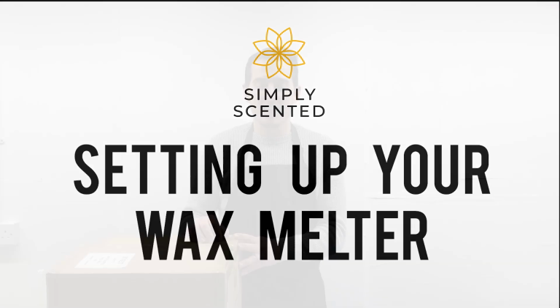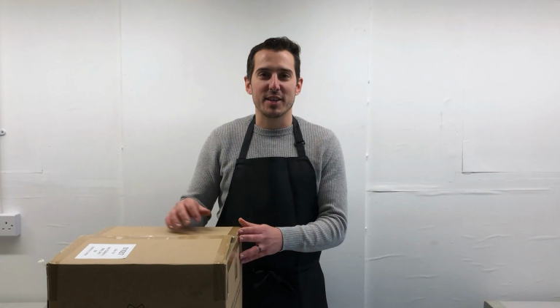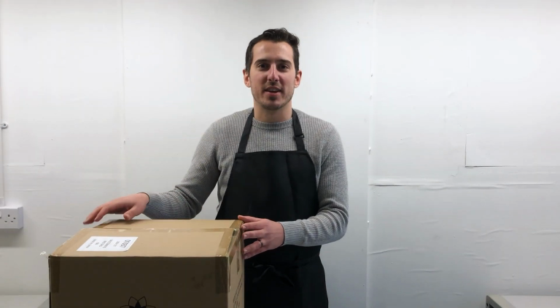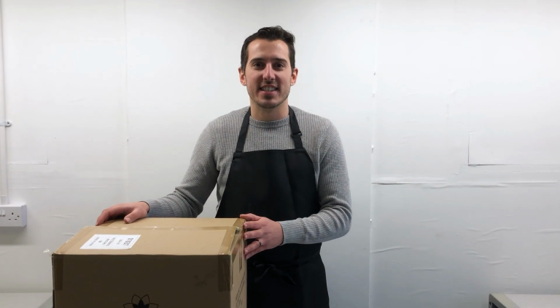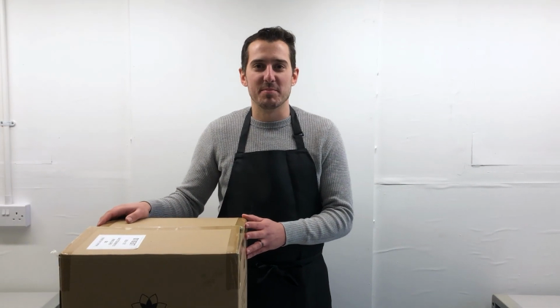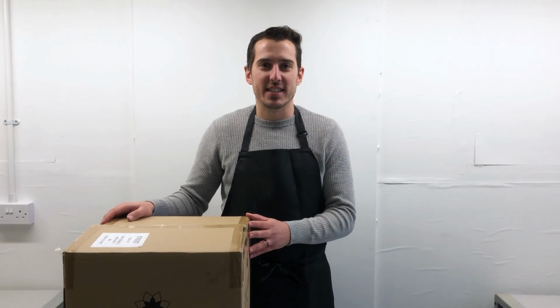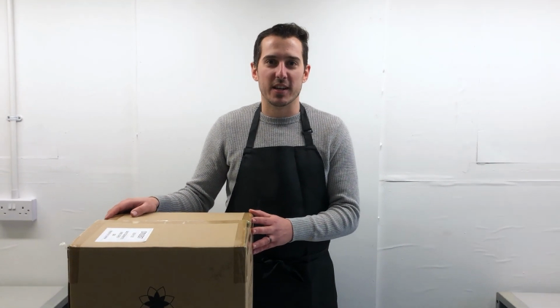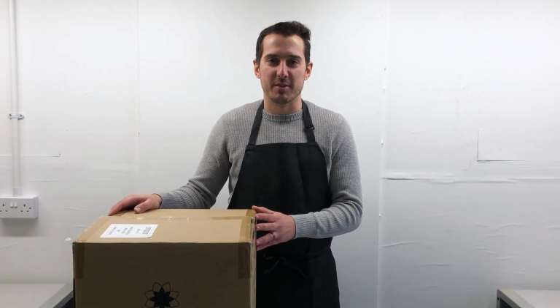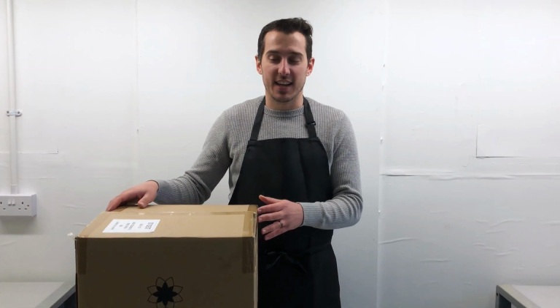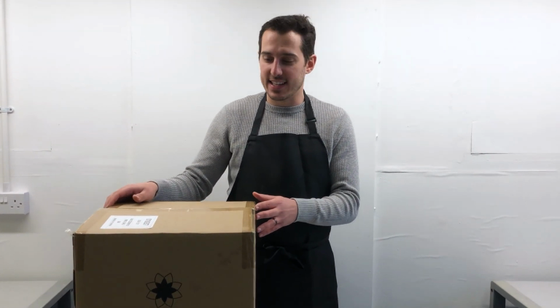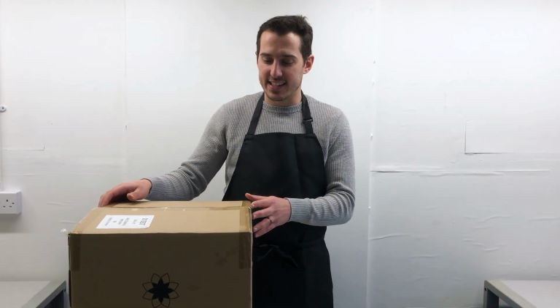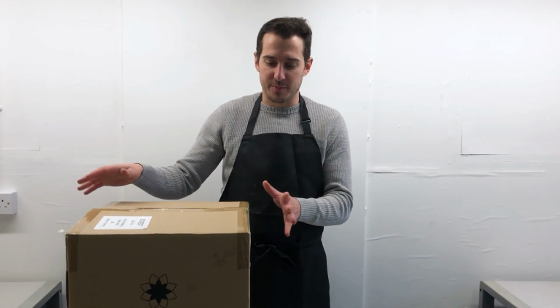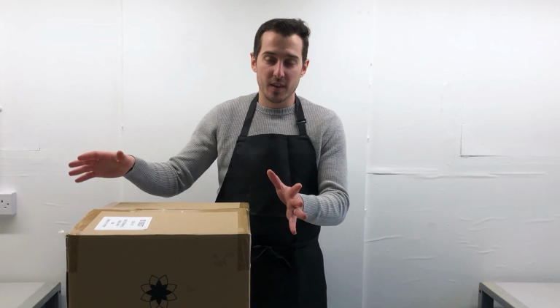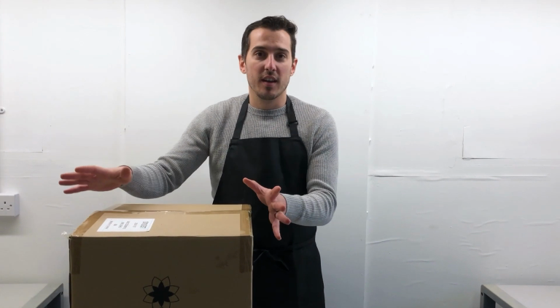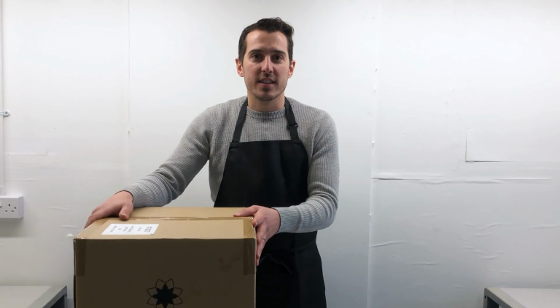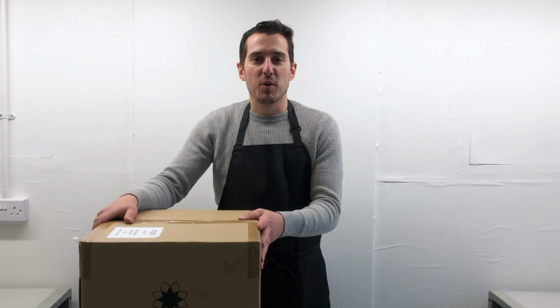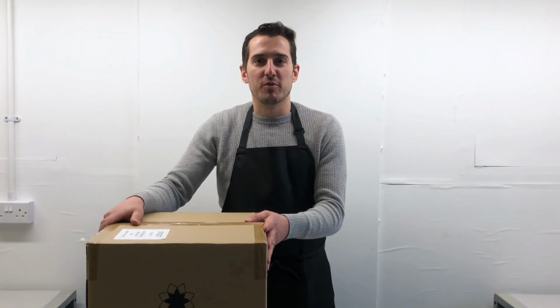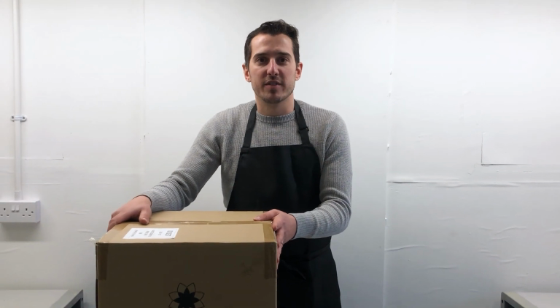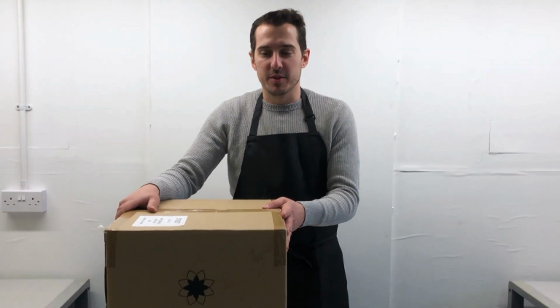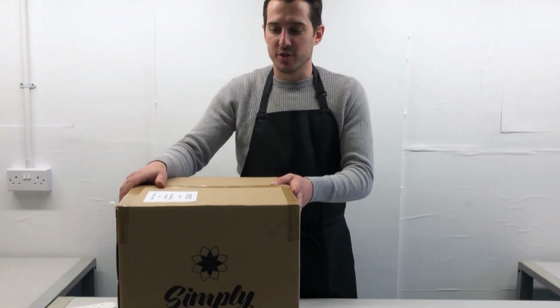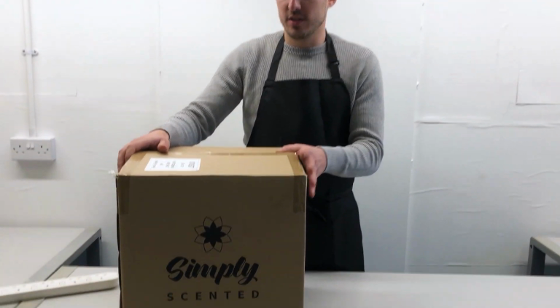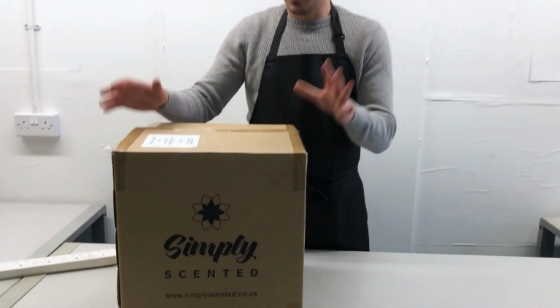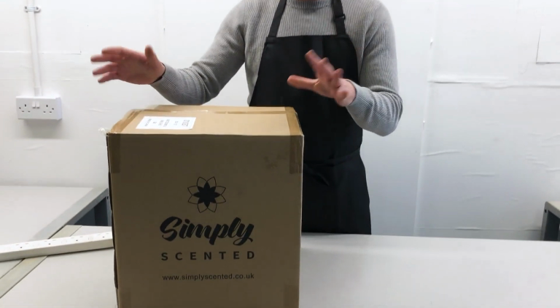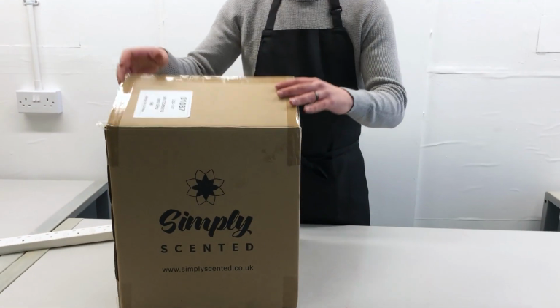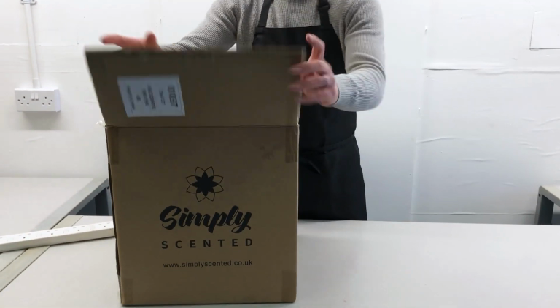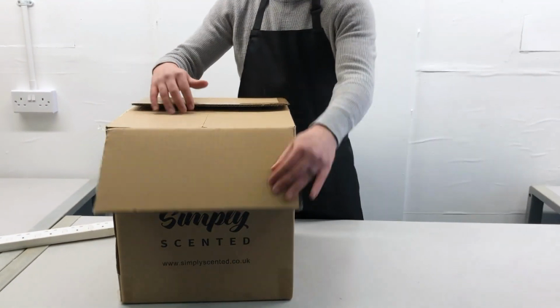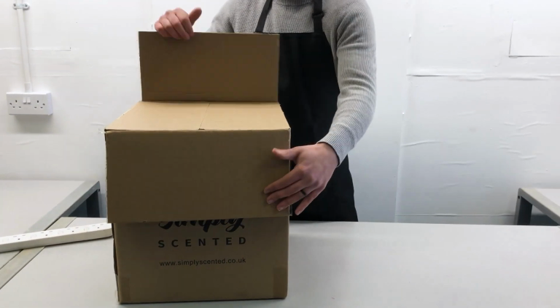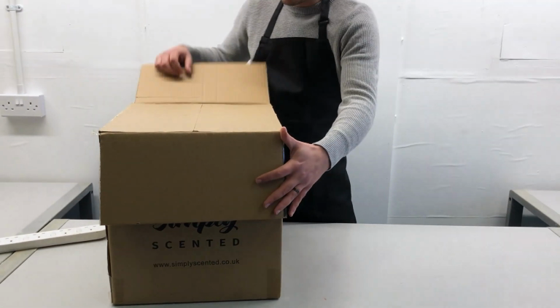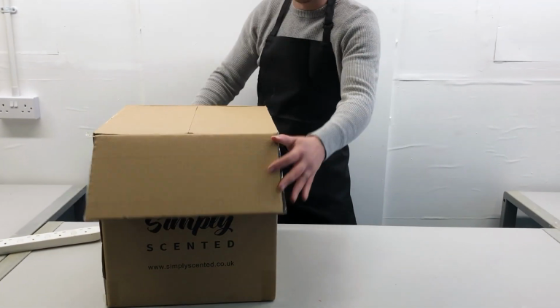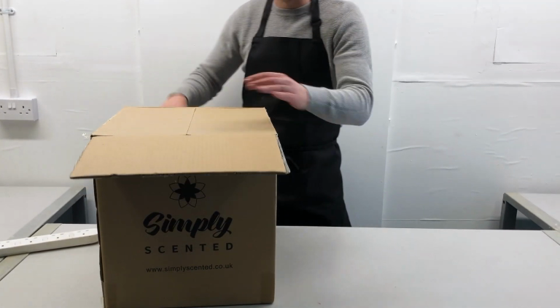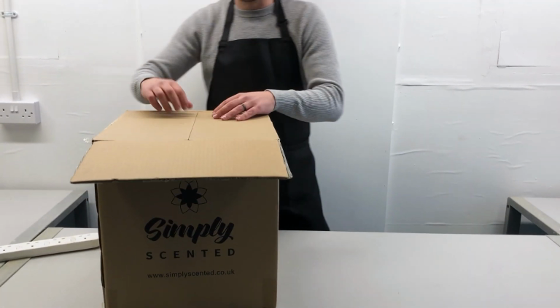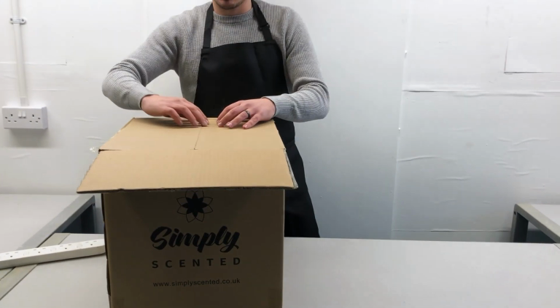Thank you for purchasing a Simply Scented Wax Melter. Let's get it set up. This is what will arrive to you at your door, and if we open it up, this is what you'll see inside.